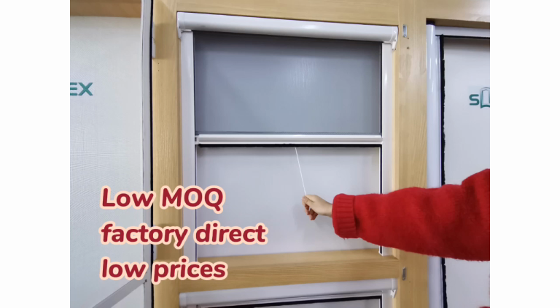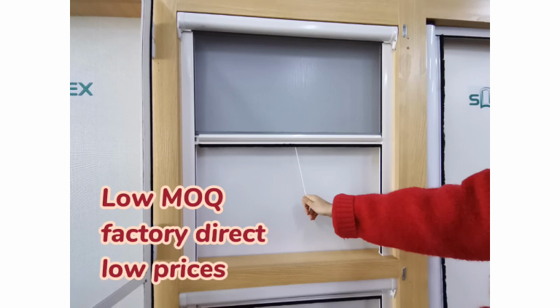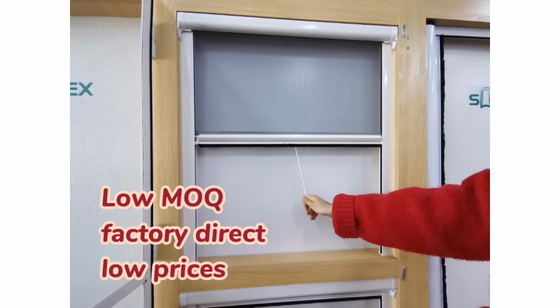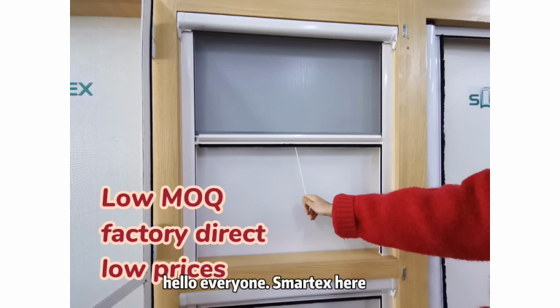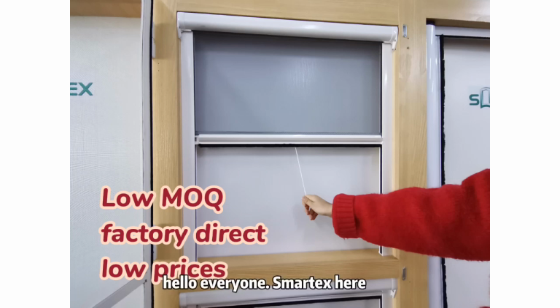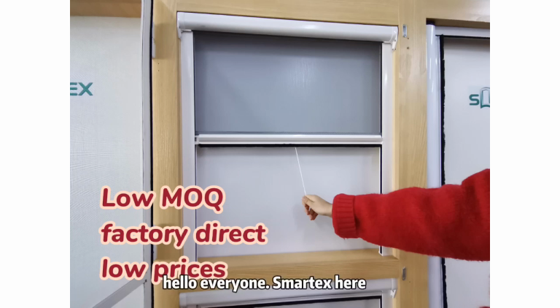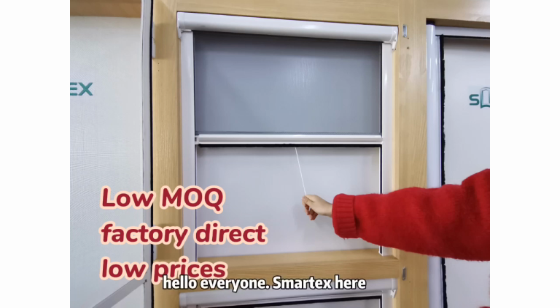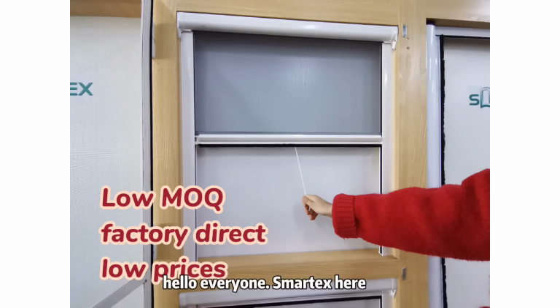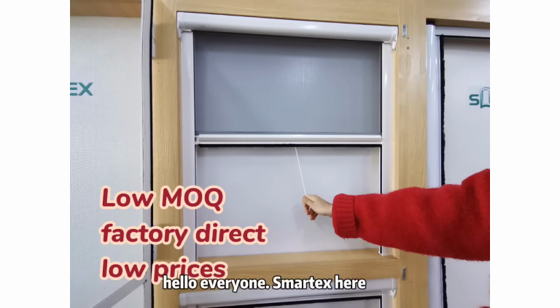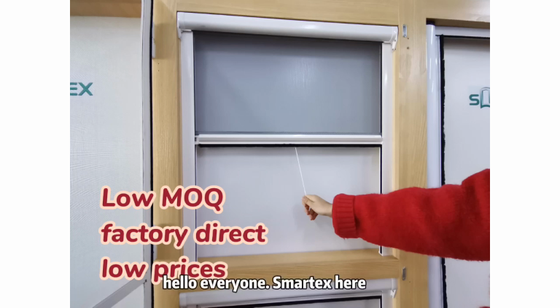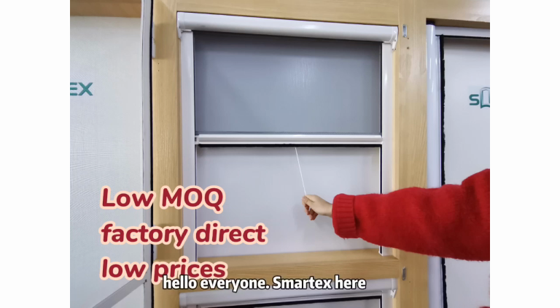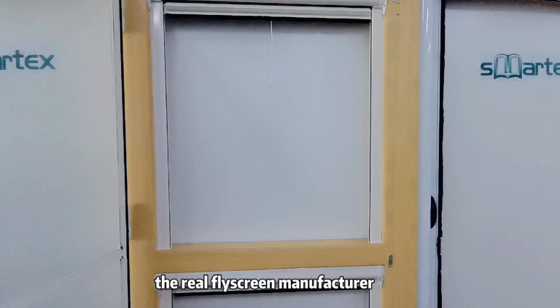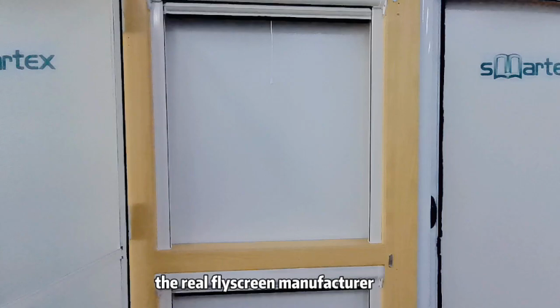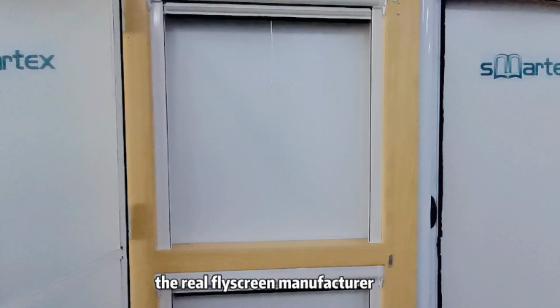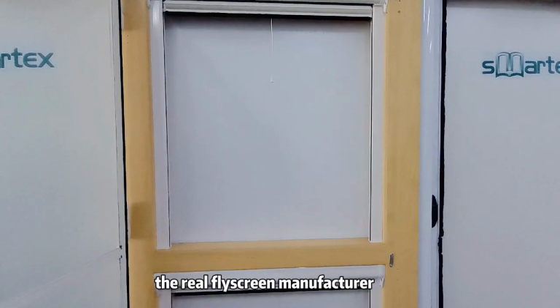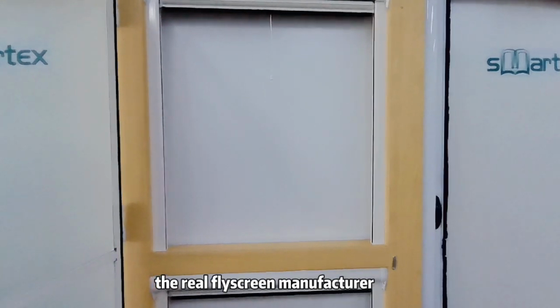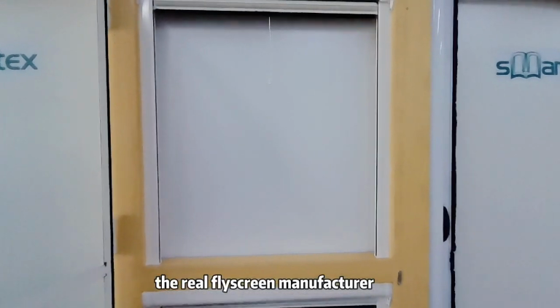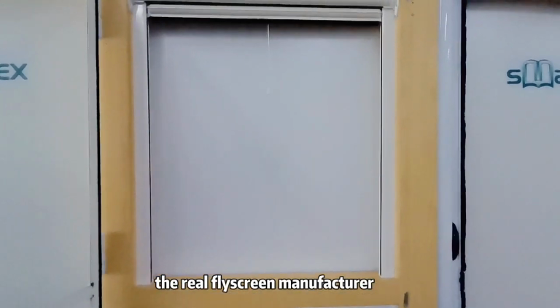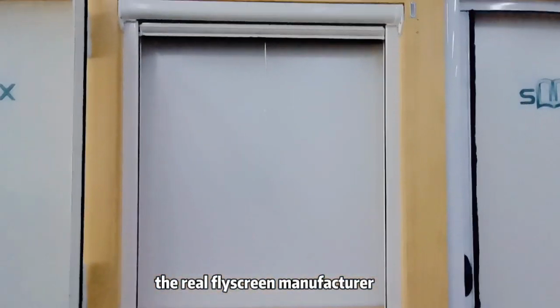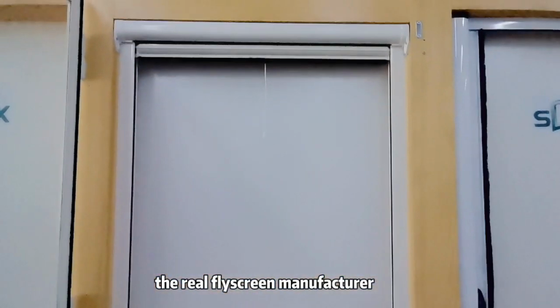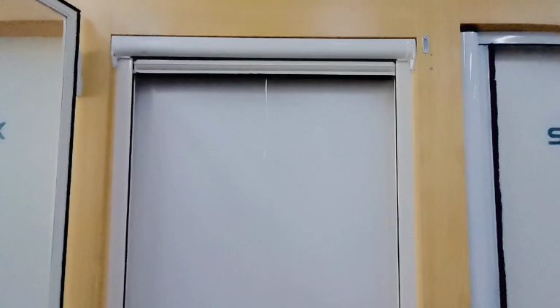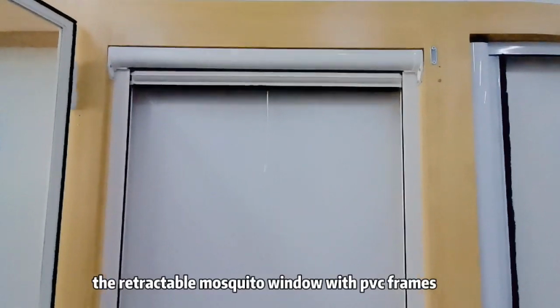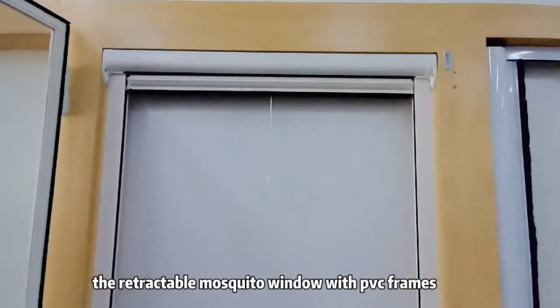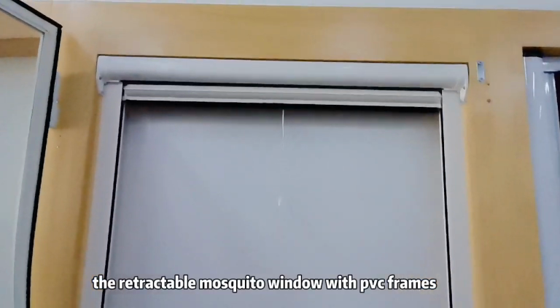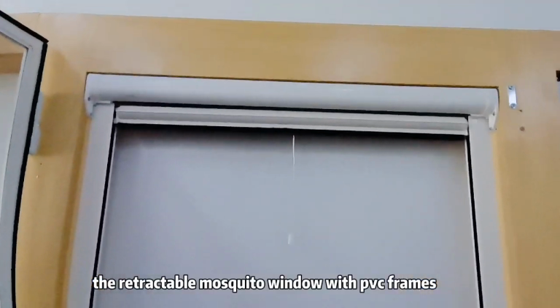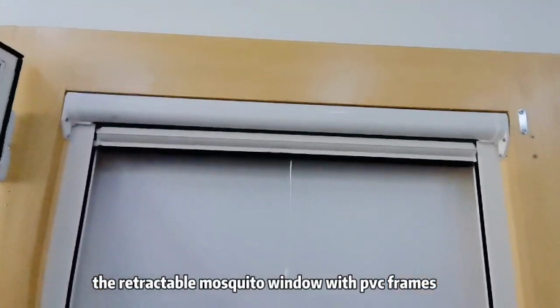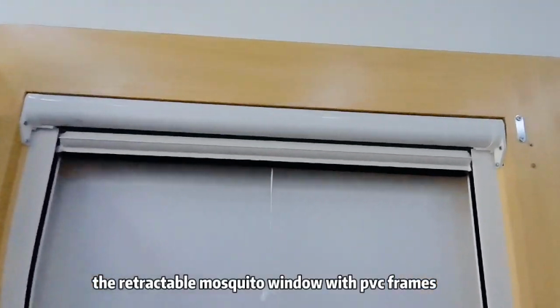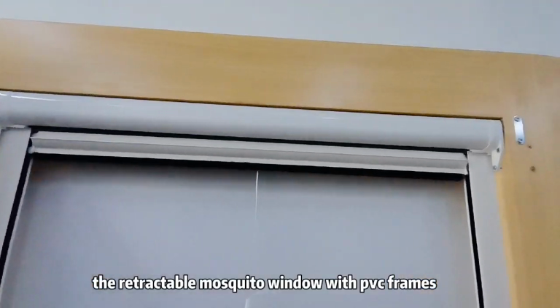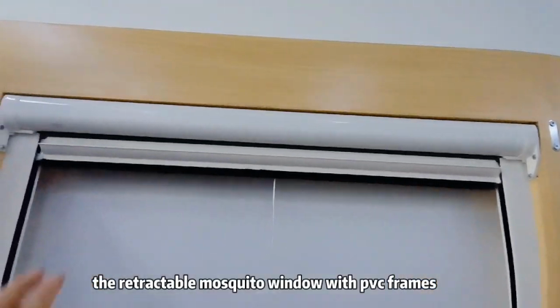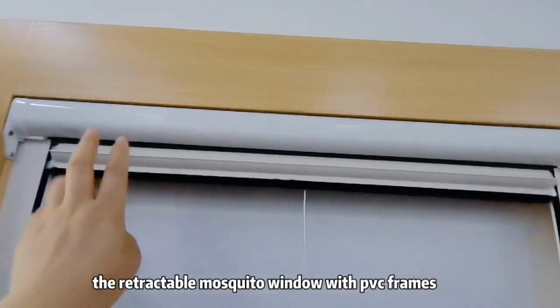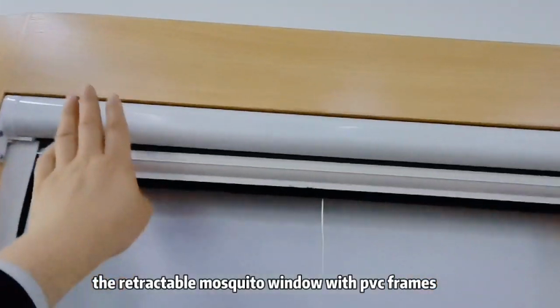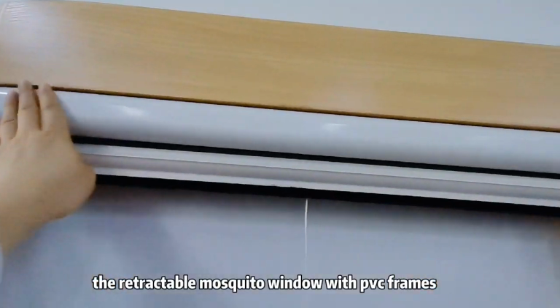Hello everyone, Smartex here, the real fly screen manufacturer. The retractable mosquito window with PVC frames.